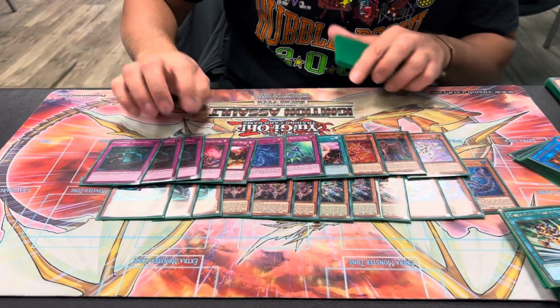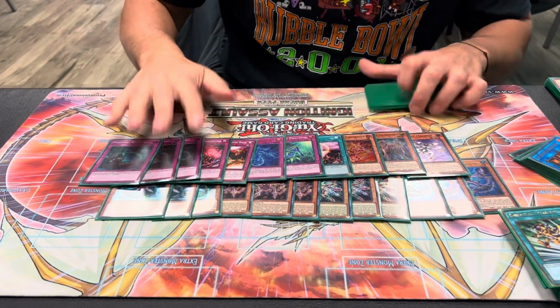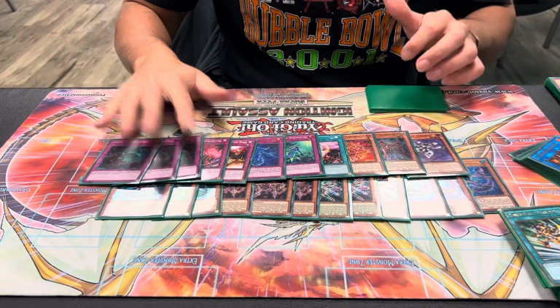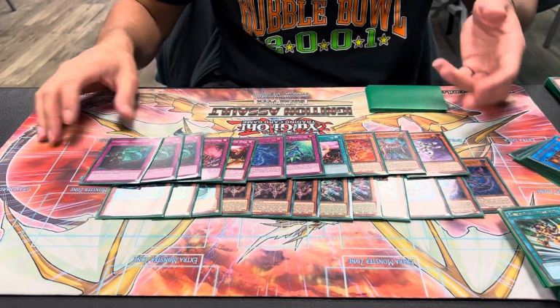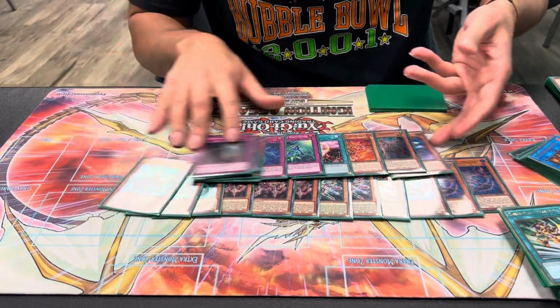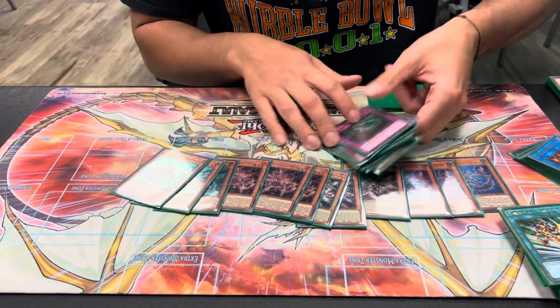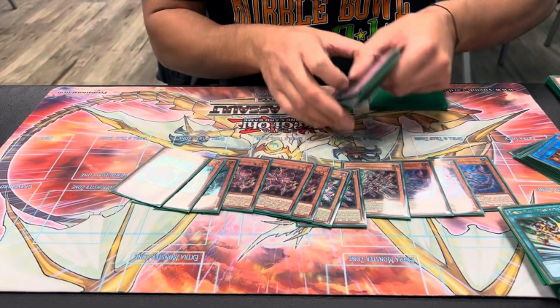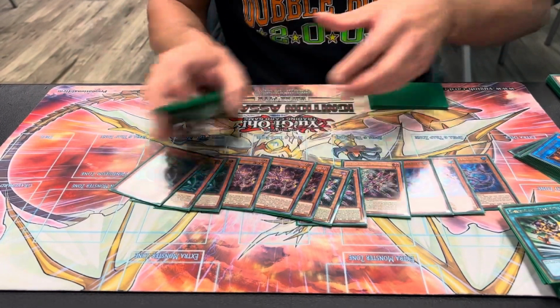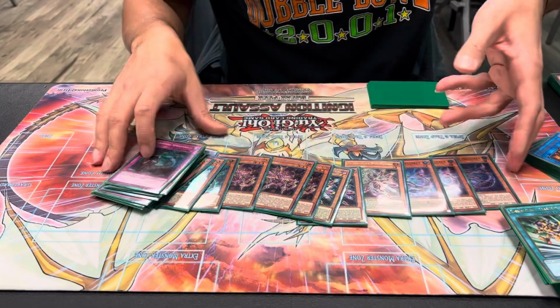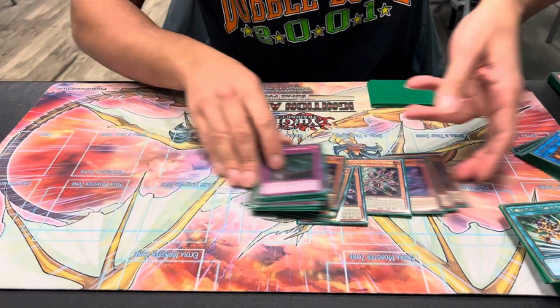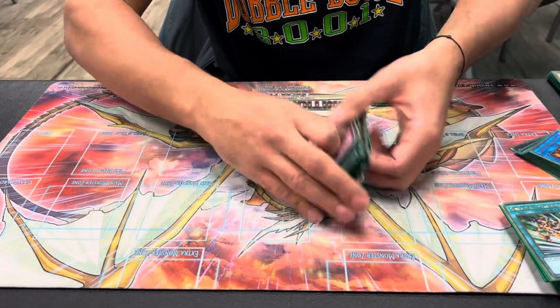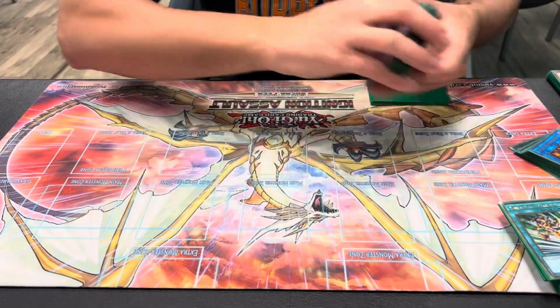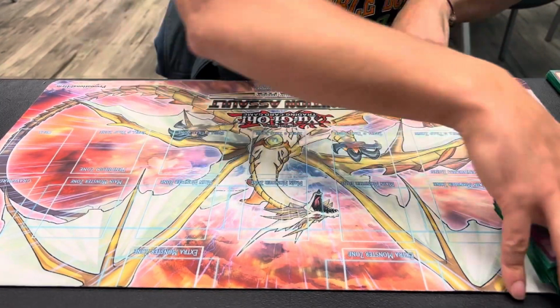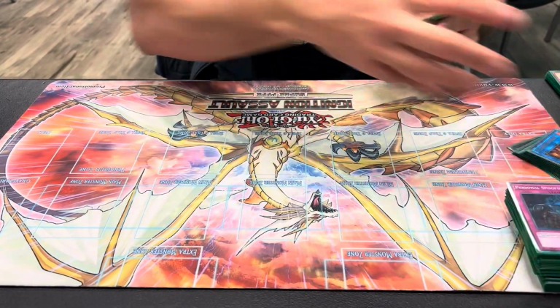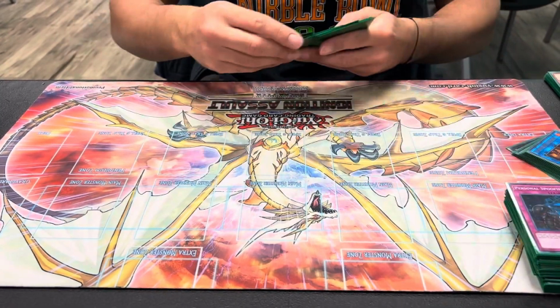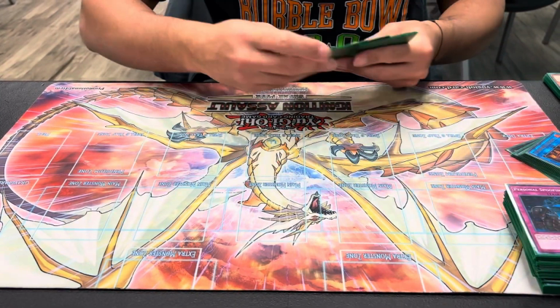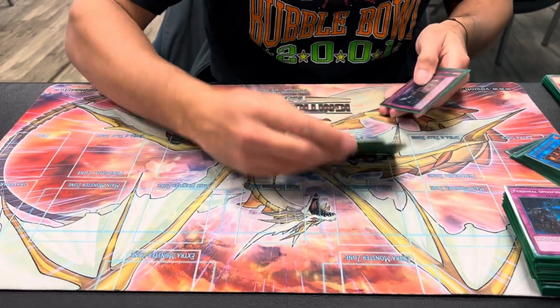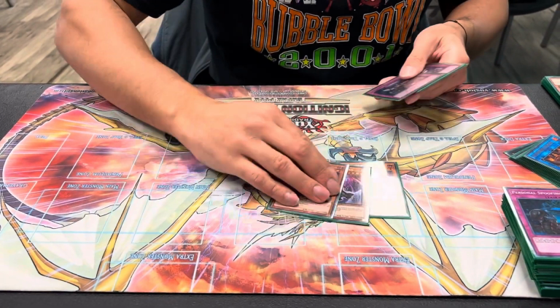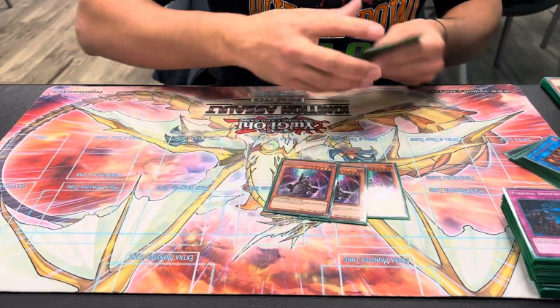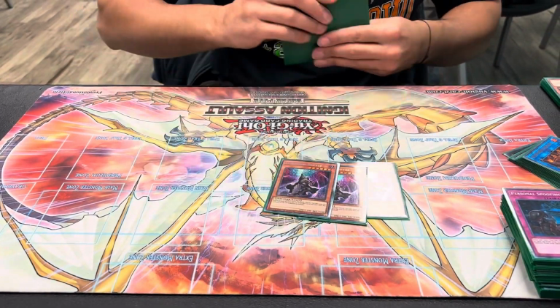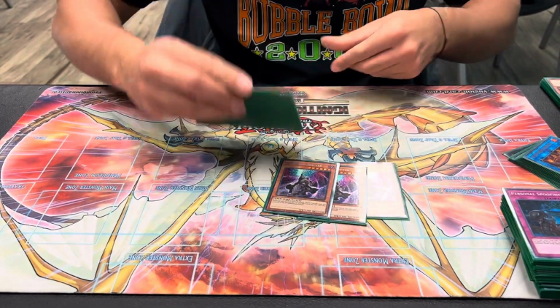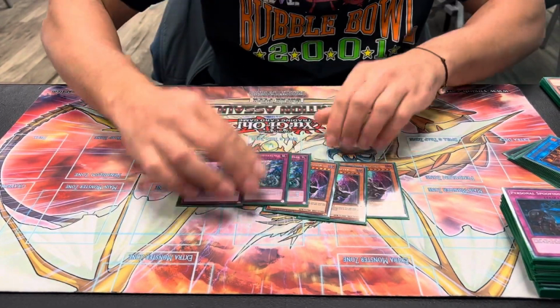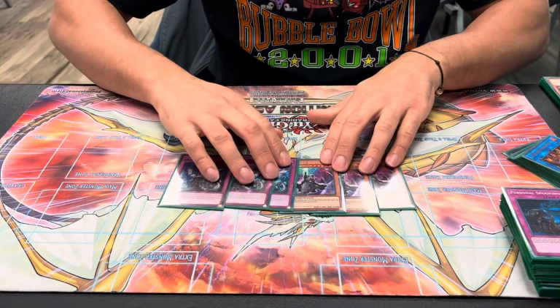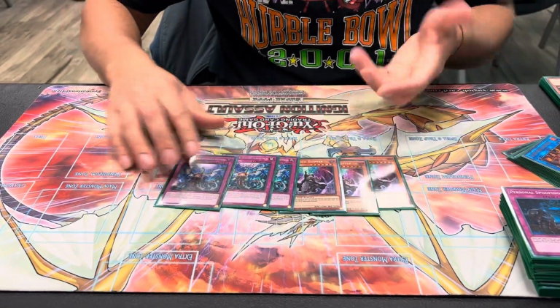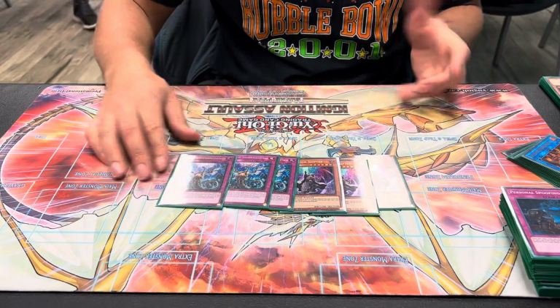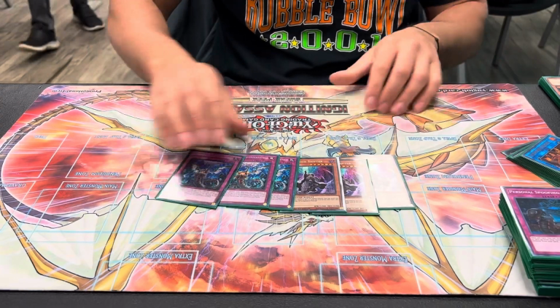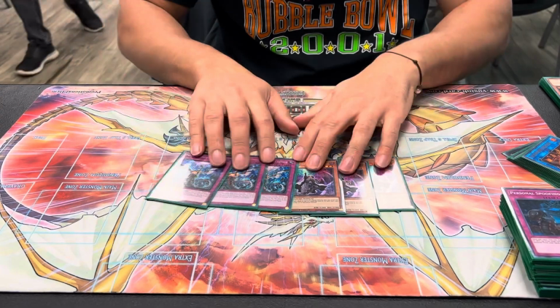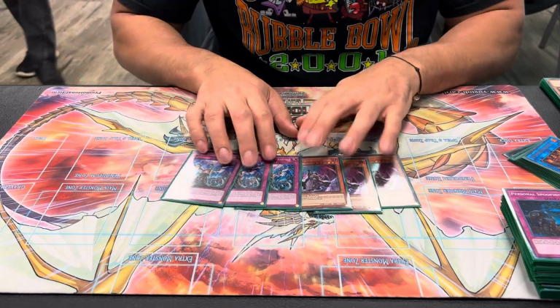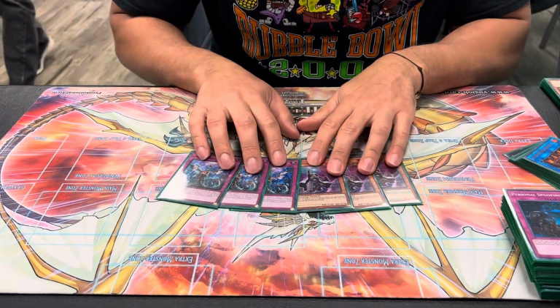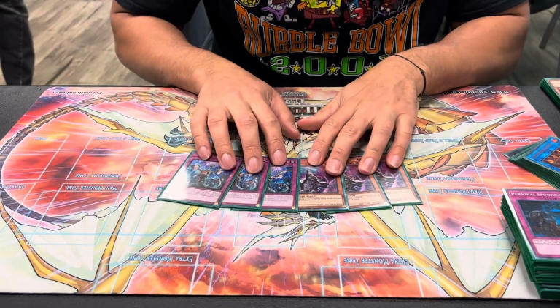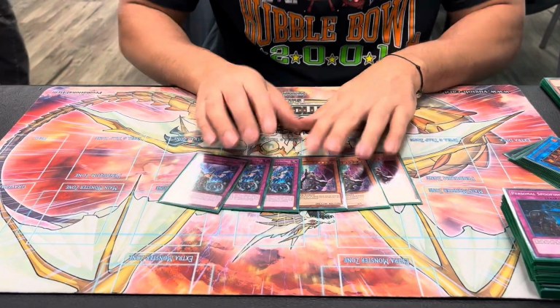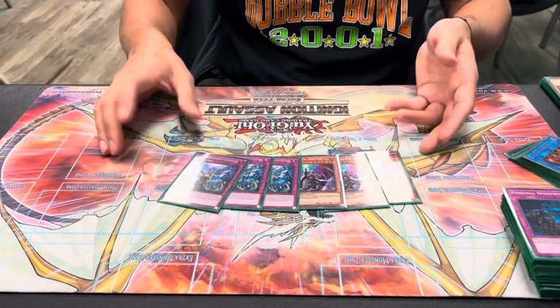And then finally, we do play 6 hand traps: 3 Dimension Shifter and 3 Infinite Impermanence. I got to Imperm Faker someone today — it was insane.